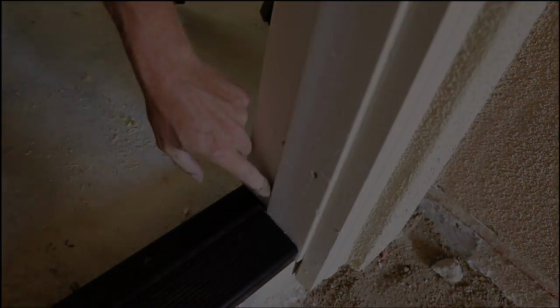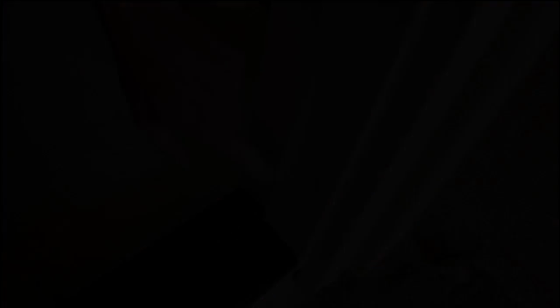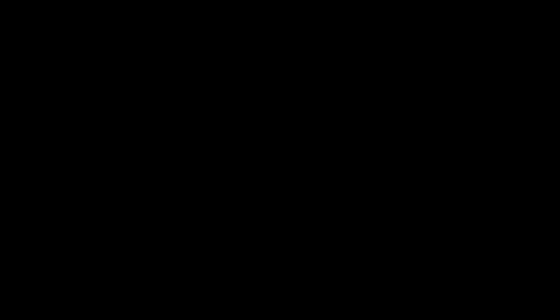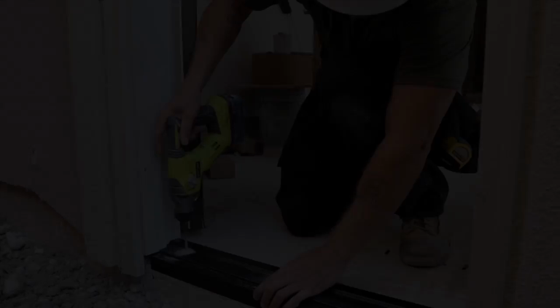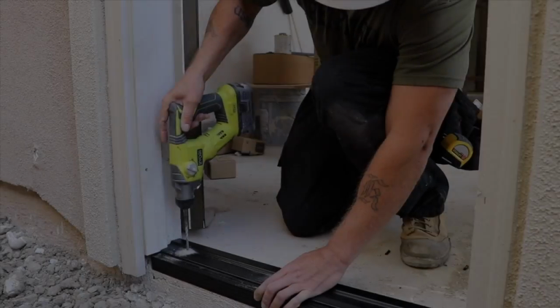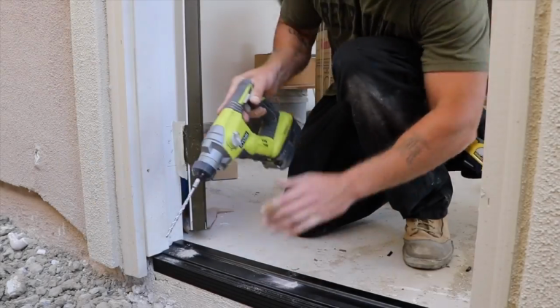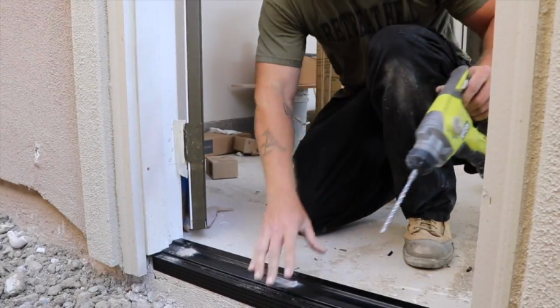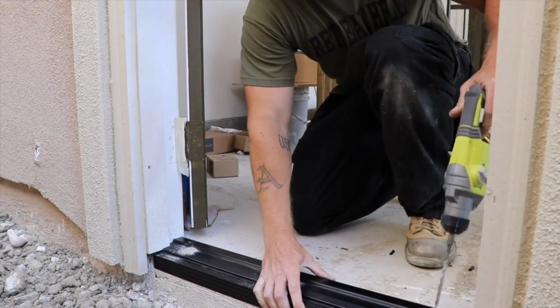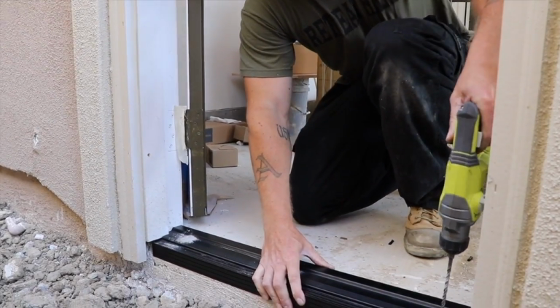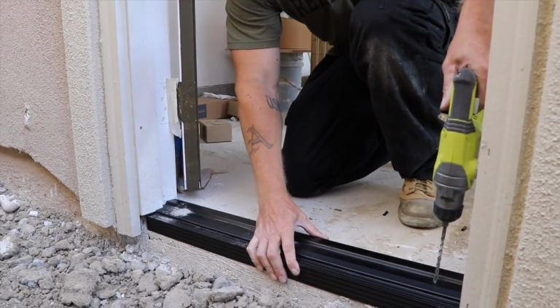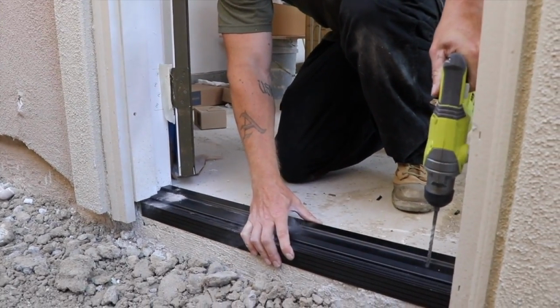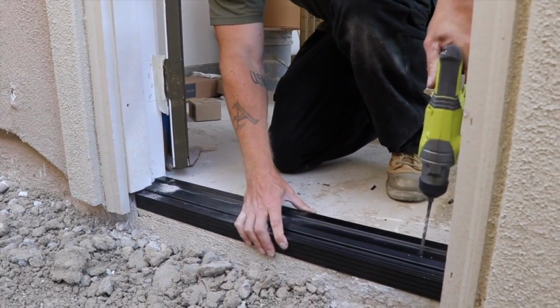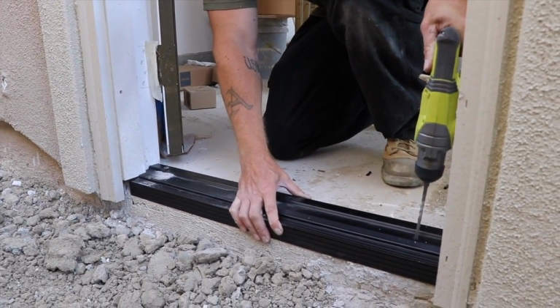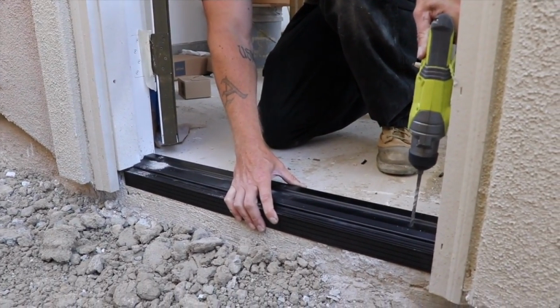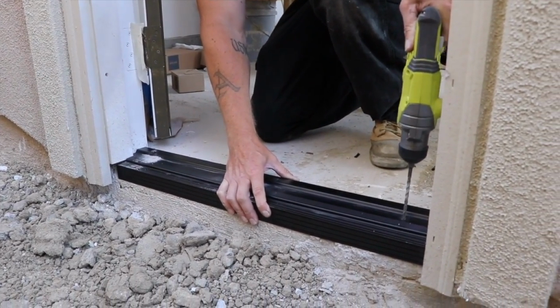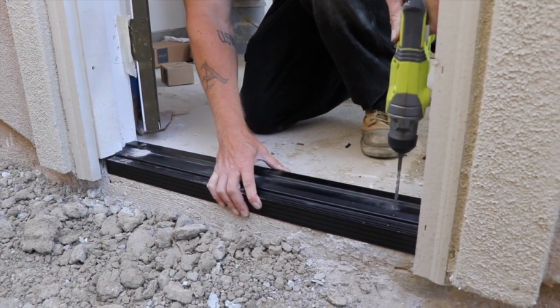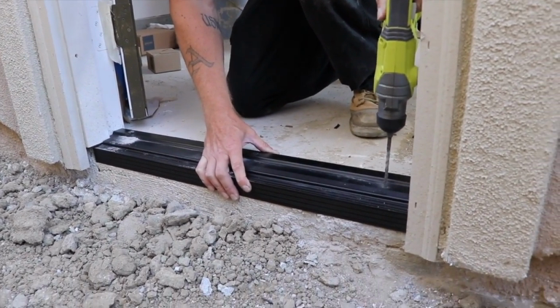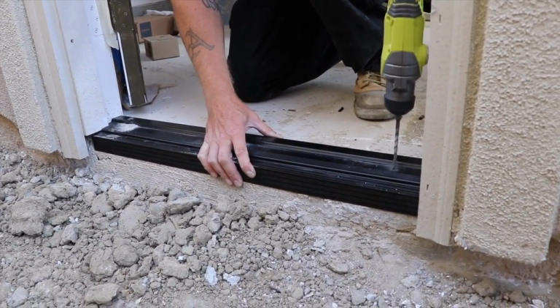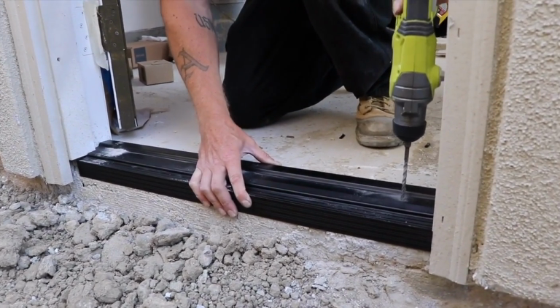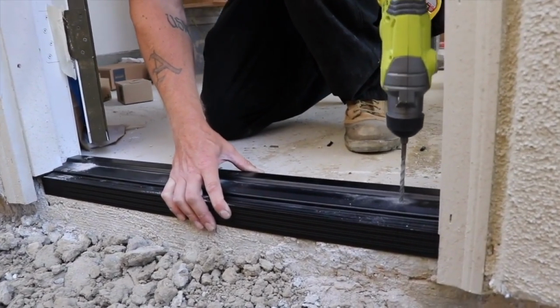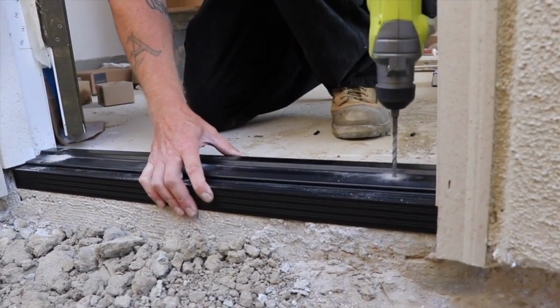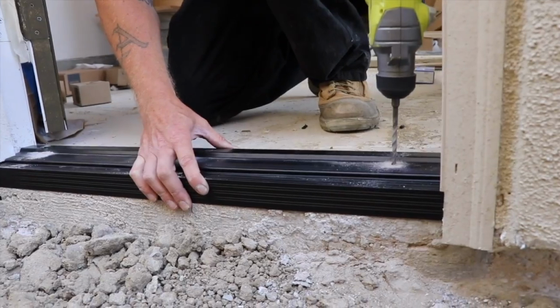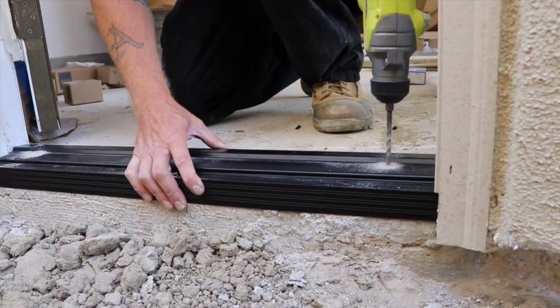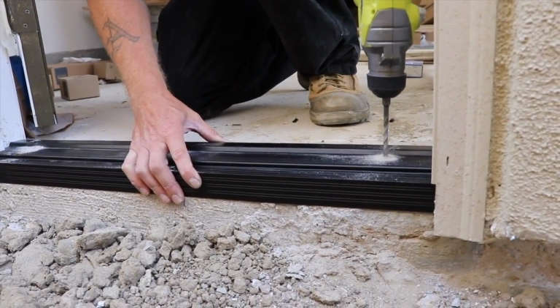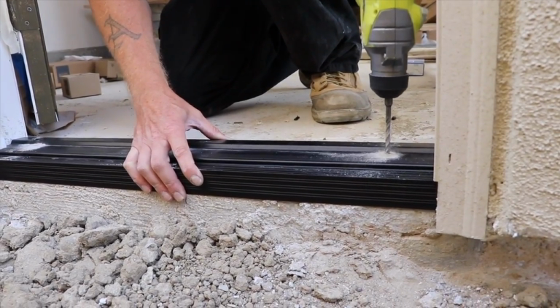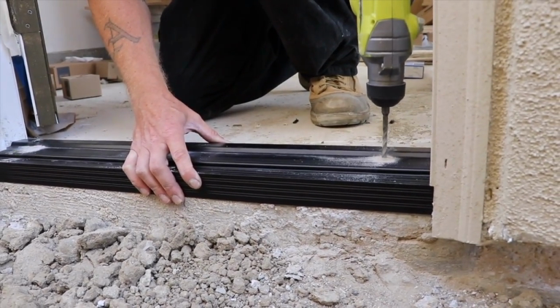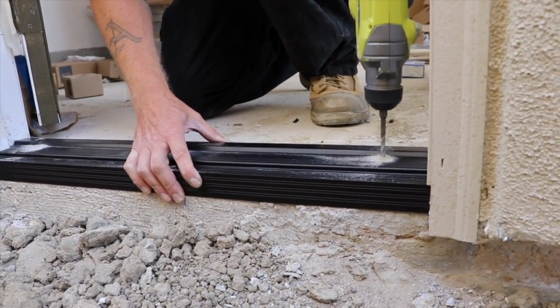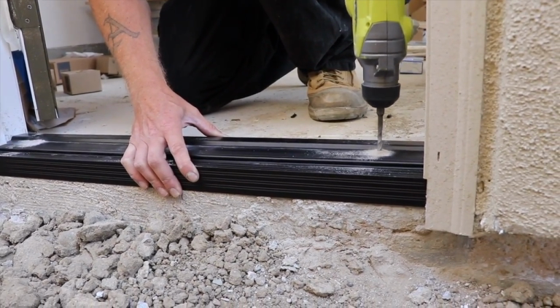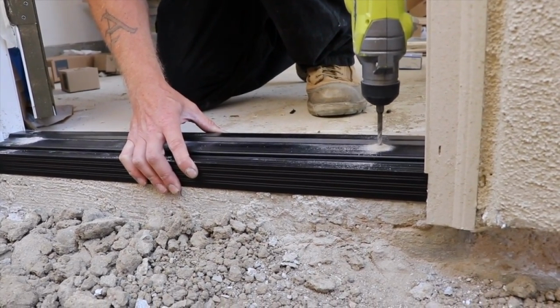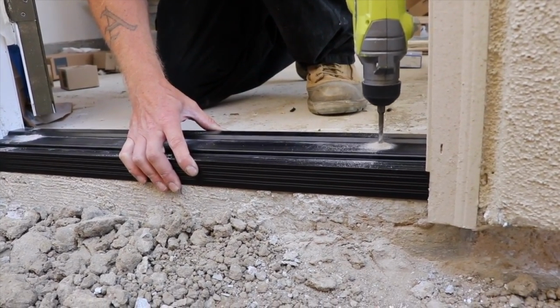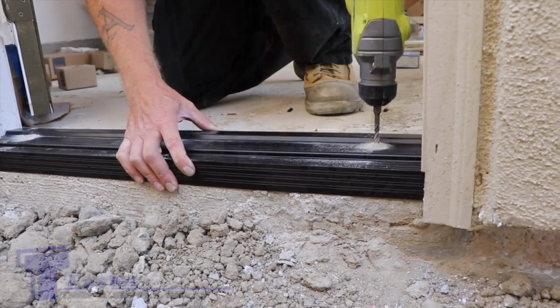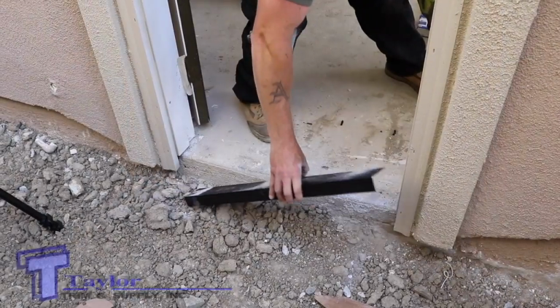Let's get back to our garage exterior opening. Using a roto hammer, Adam drills pilot holes through the threshold, sill cover, and concrete for anchor screws.